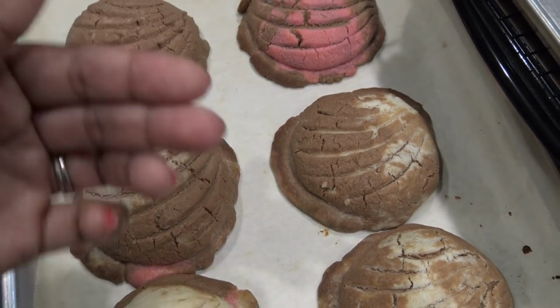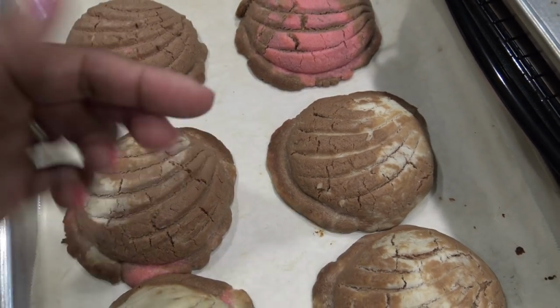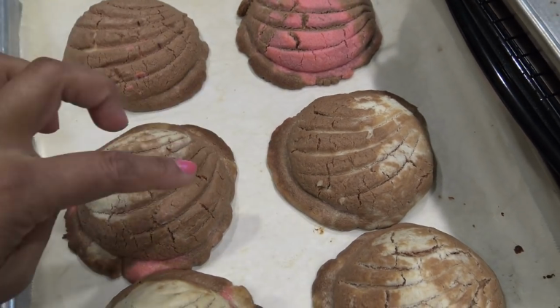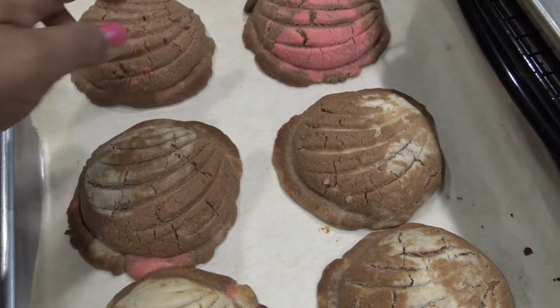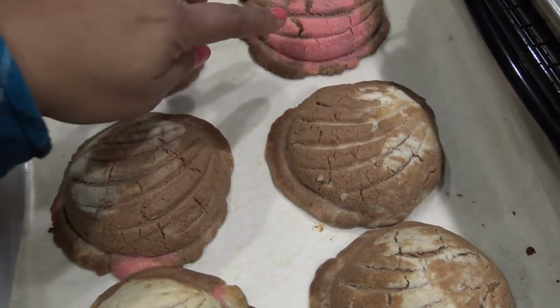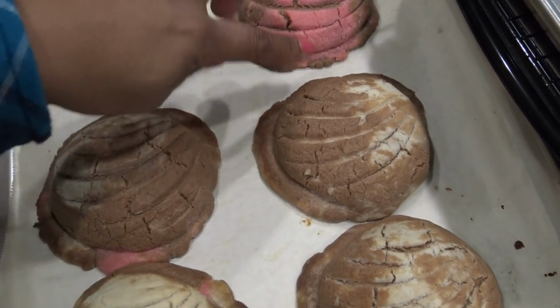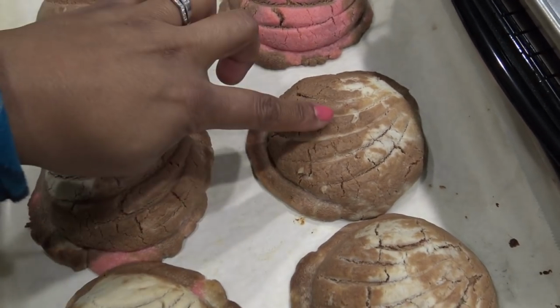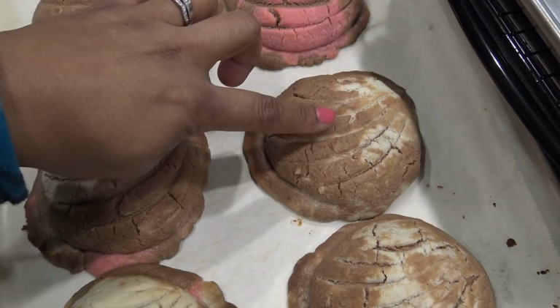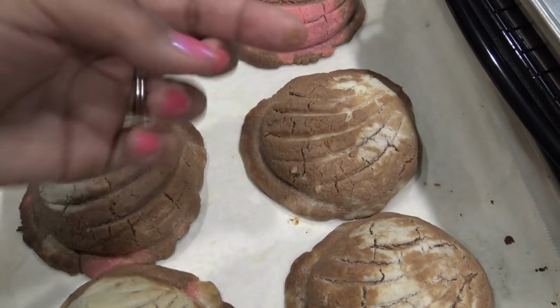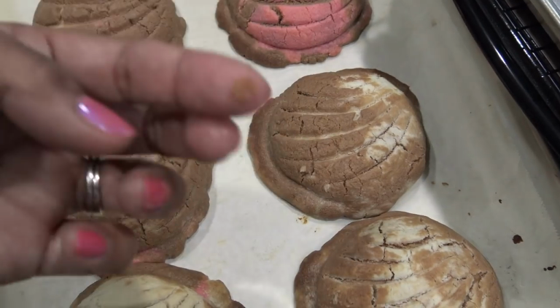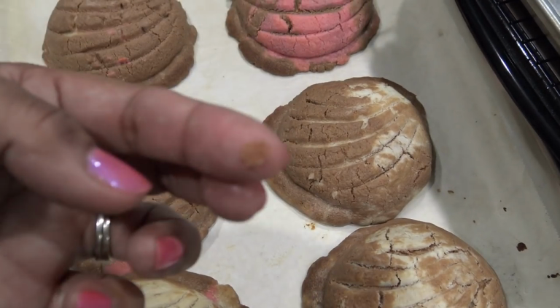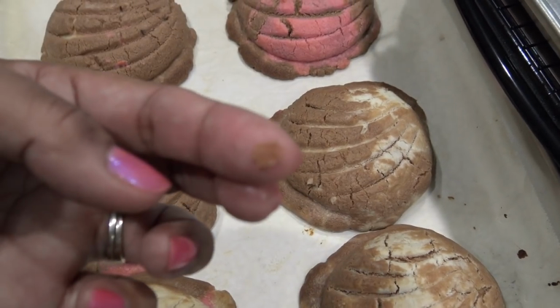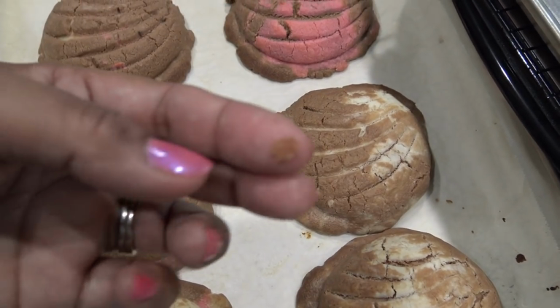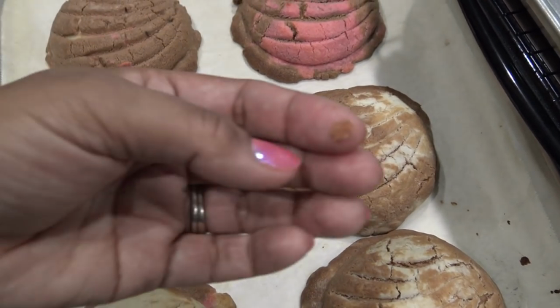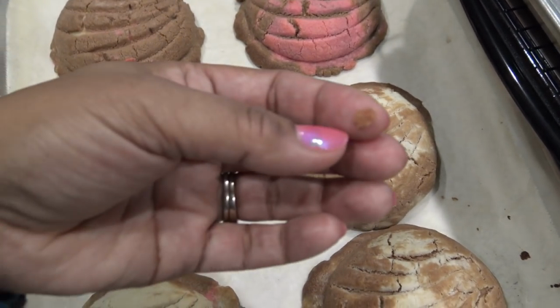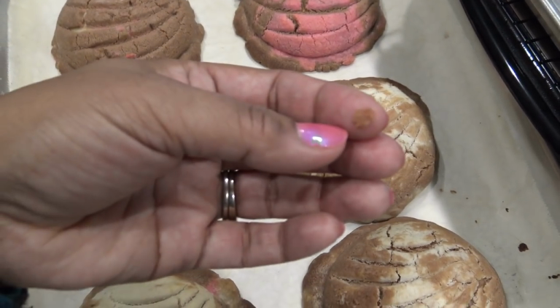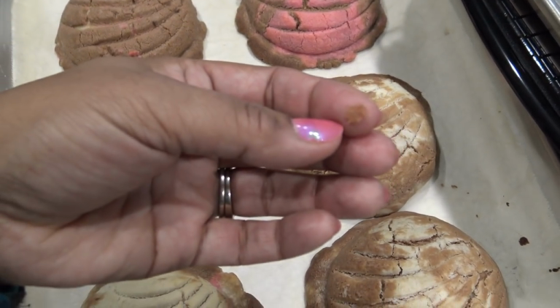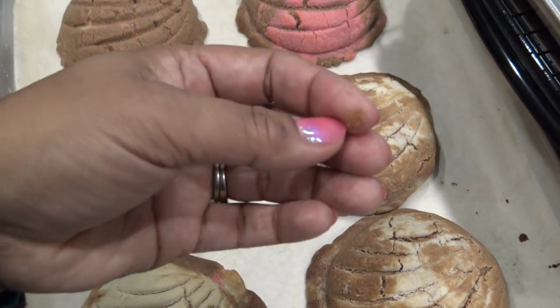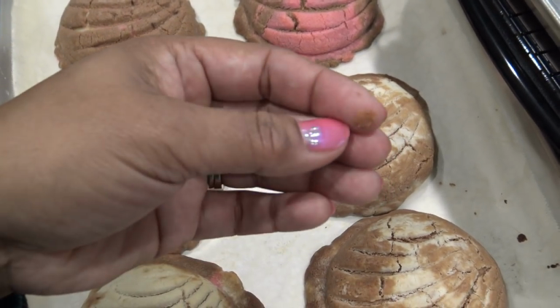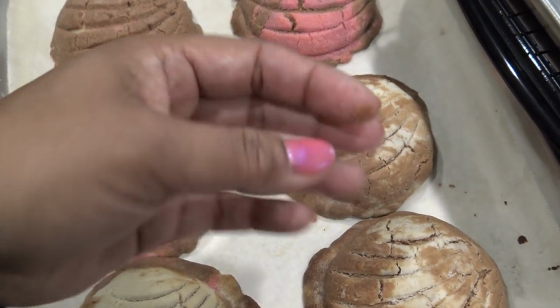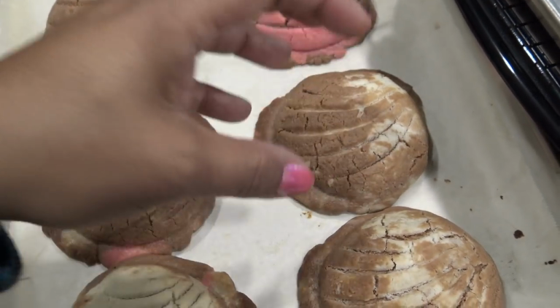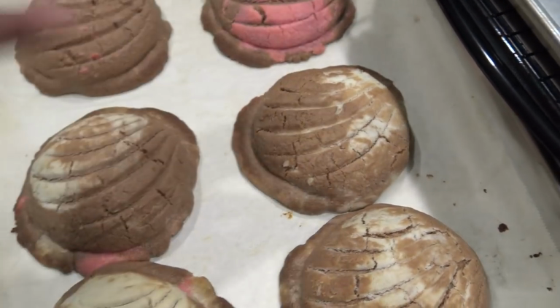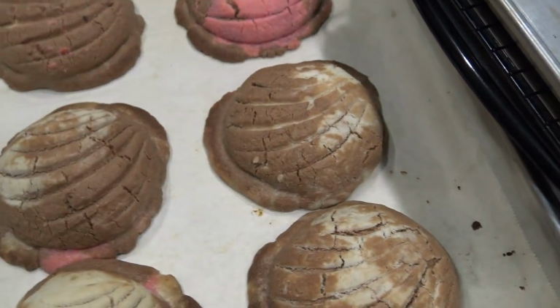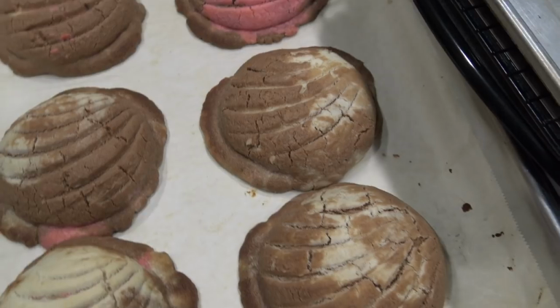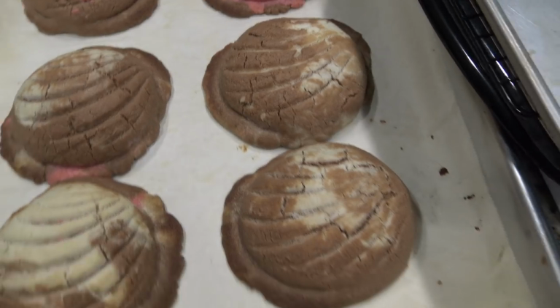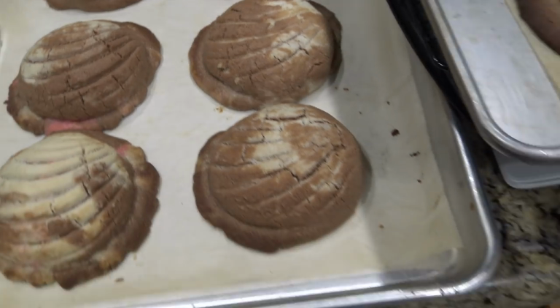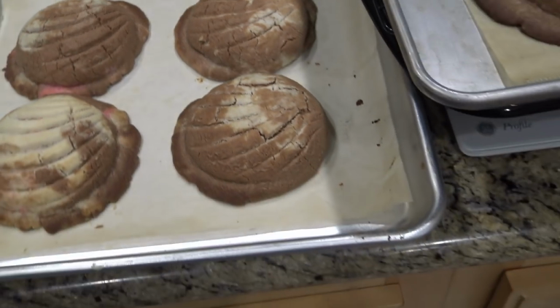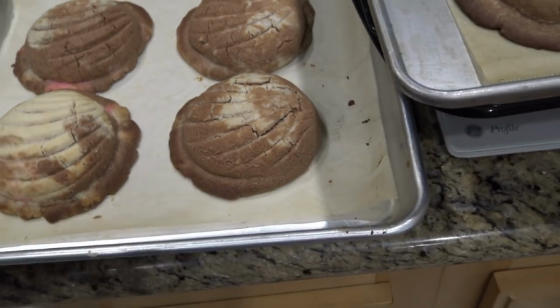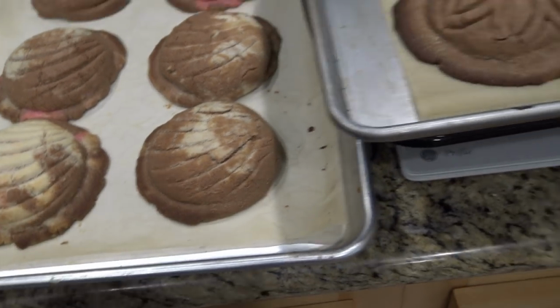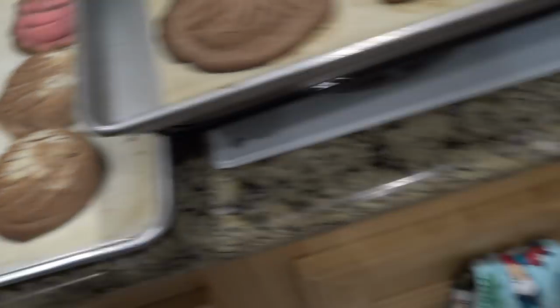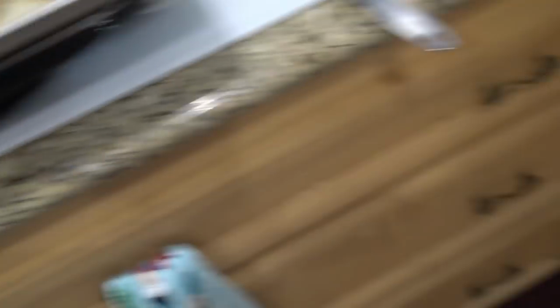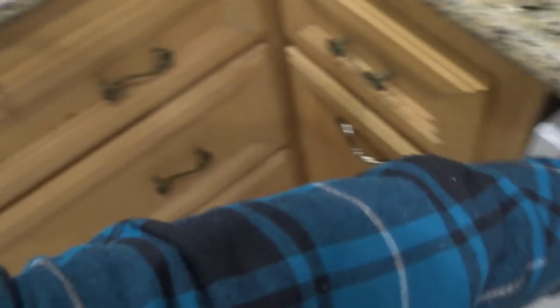And if you touch it right now, it'll stick to your finger. But then after a while, it gets nice and kind of hardens and makes your nice concha topping.